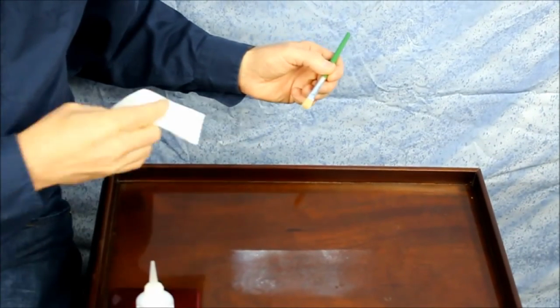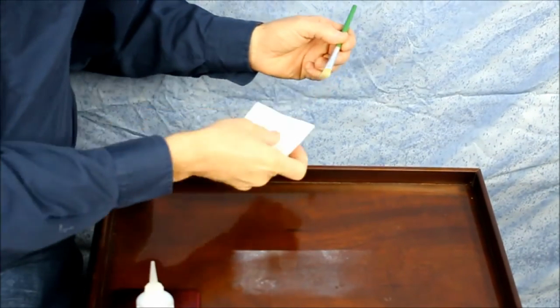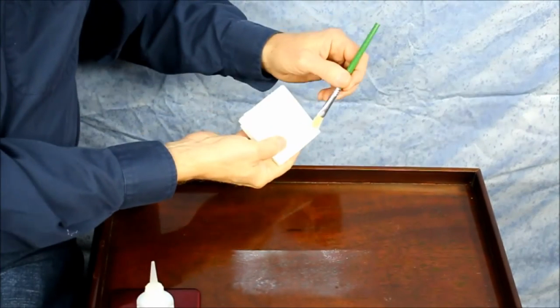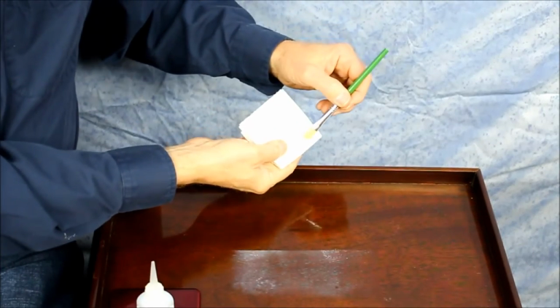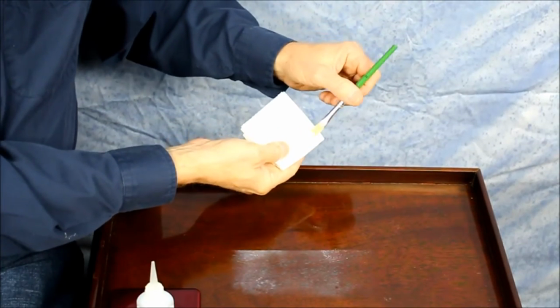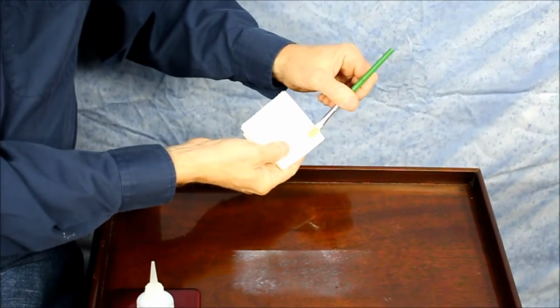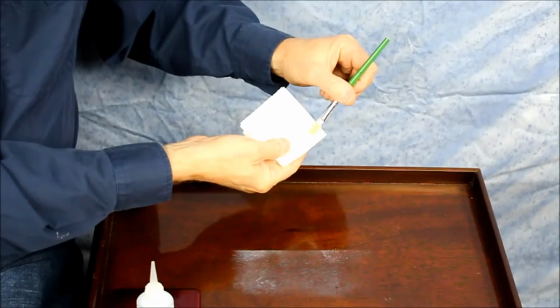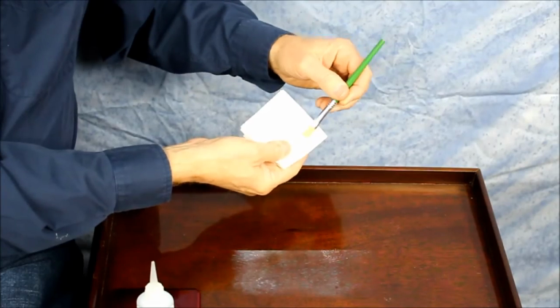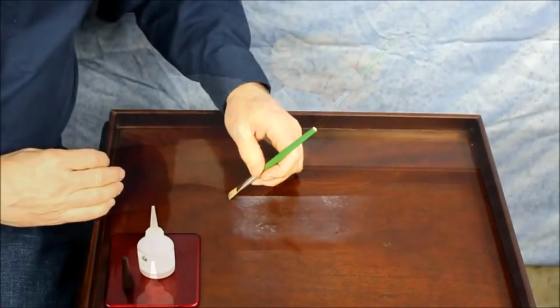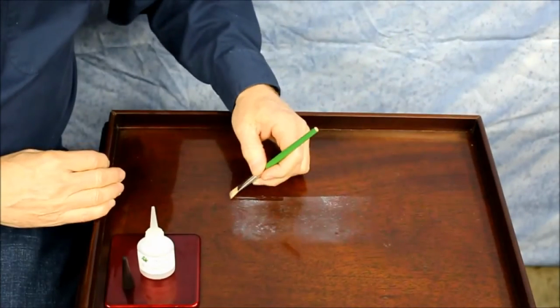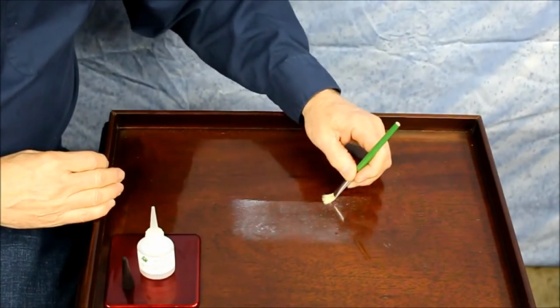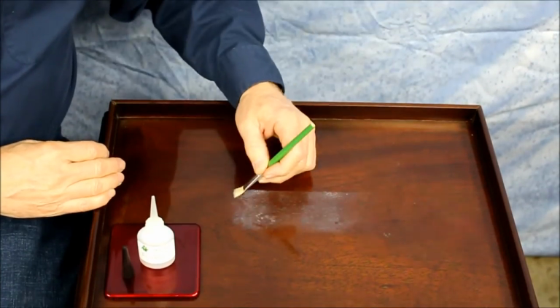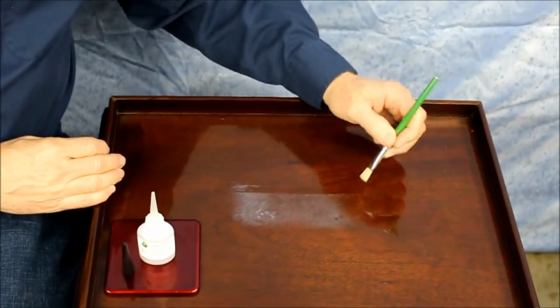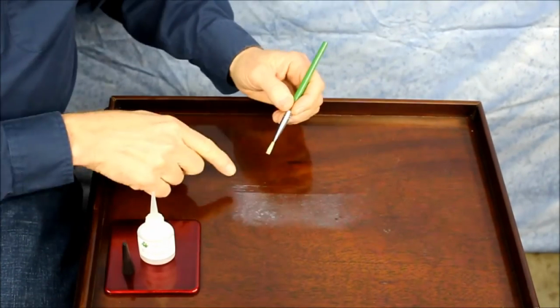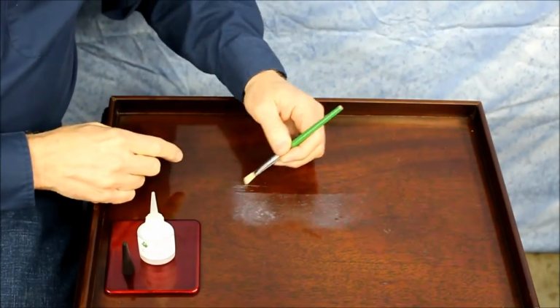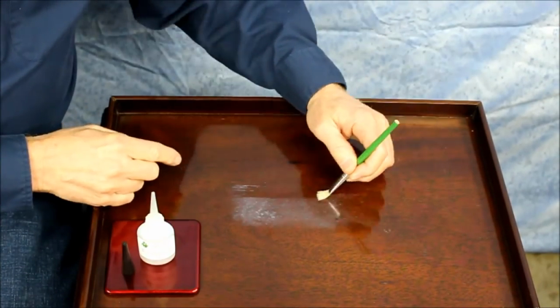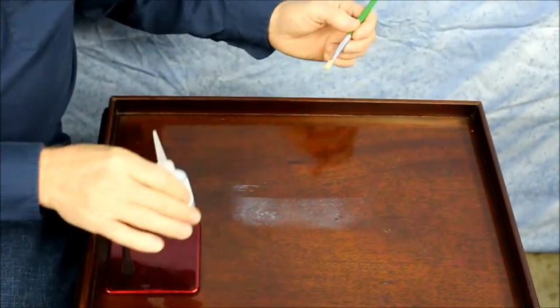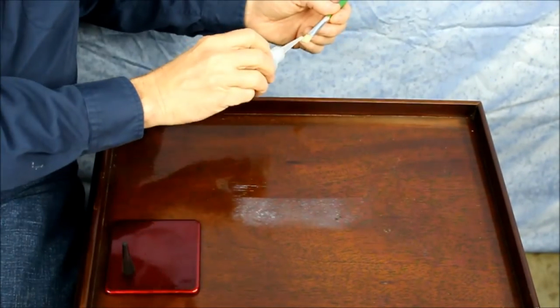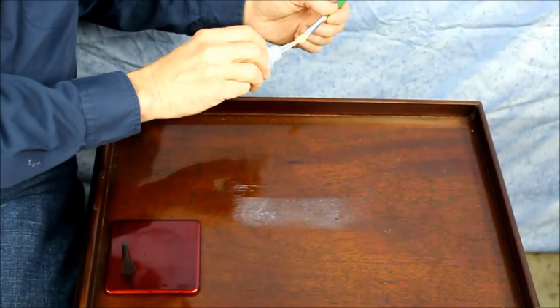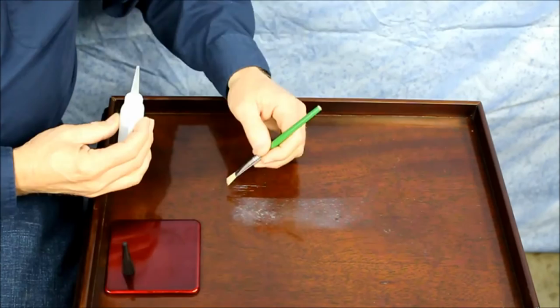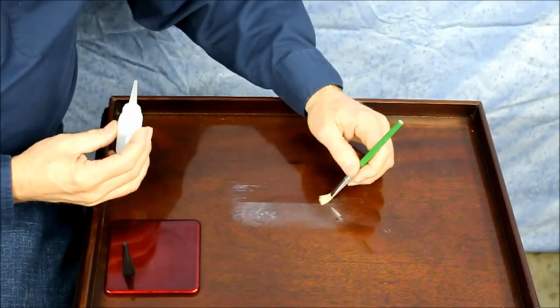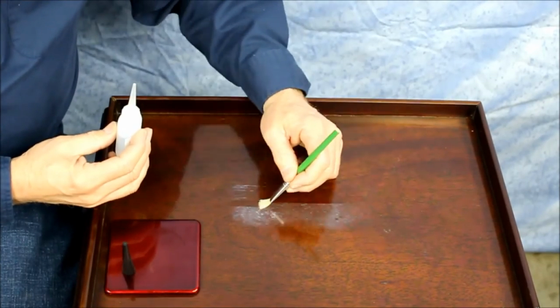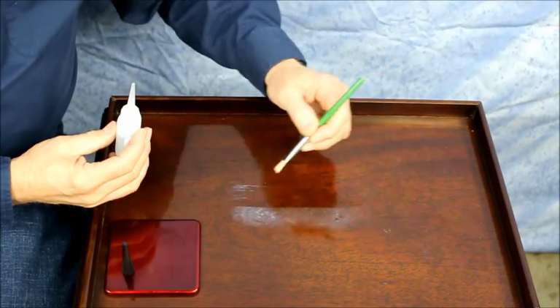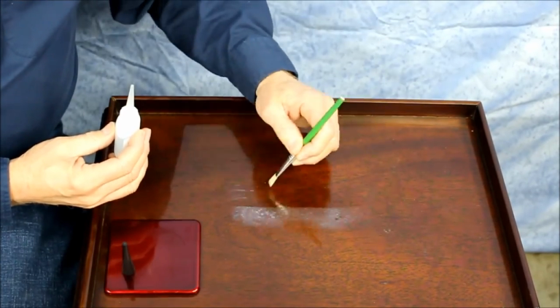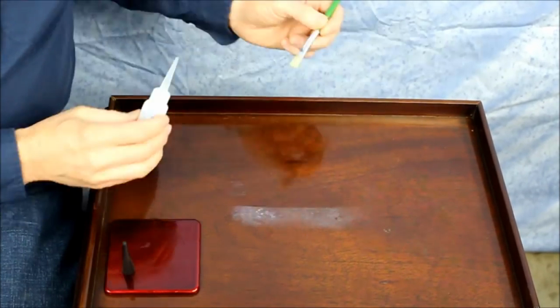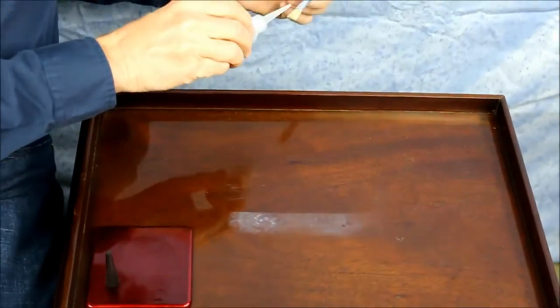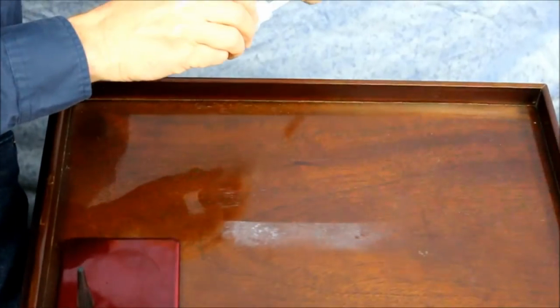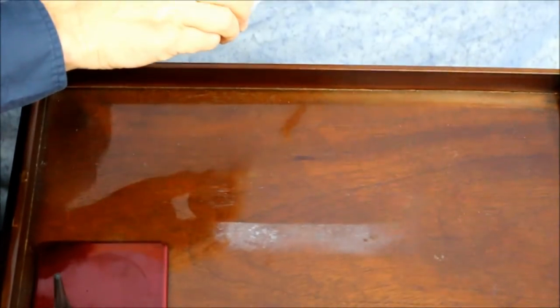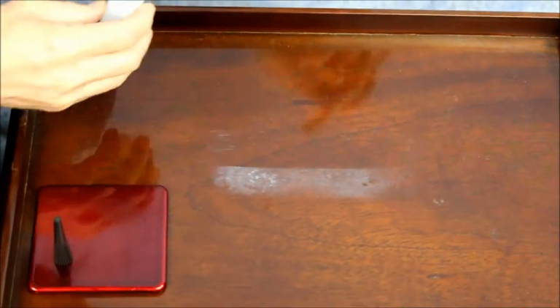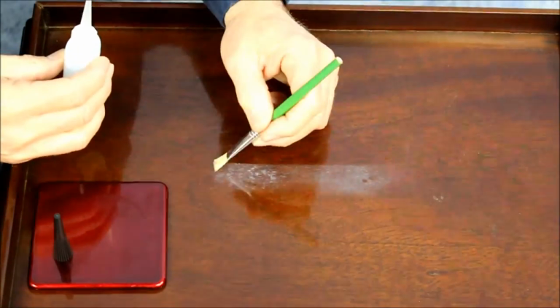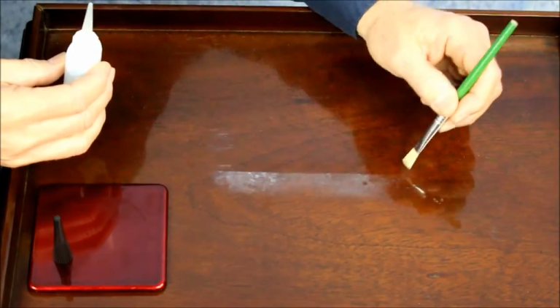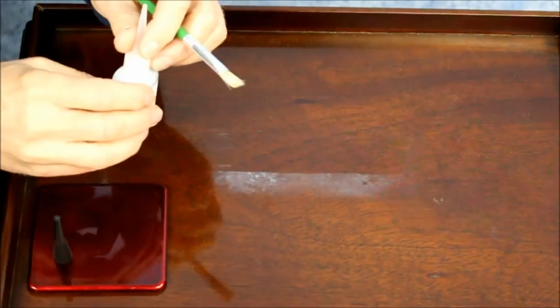If you feel that you've got your brush overly saturated, just blot it off on a paper towel and keep going. The remover should evaporate within a few seconds.